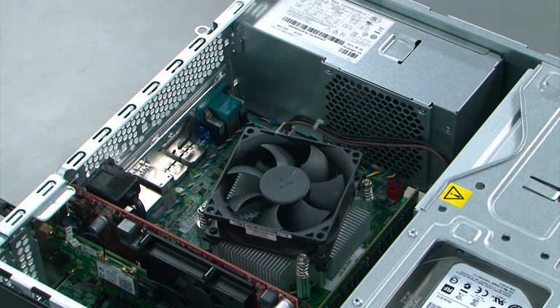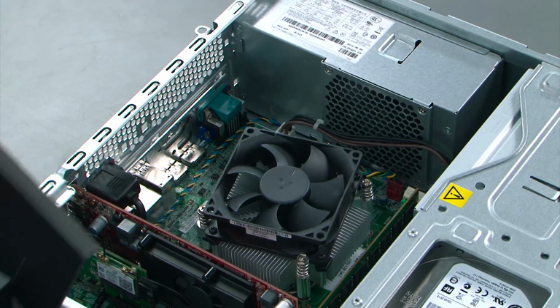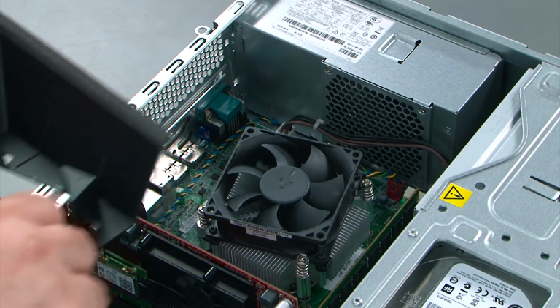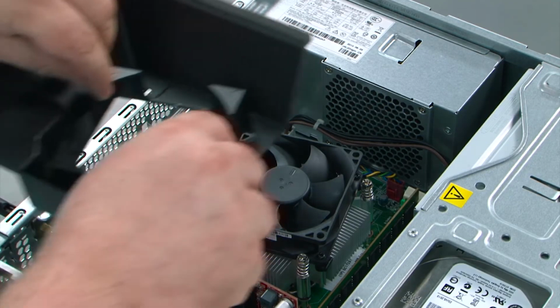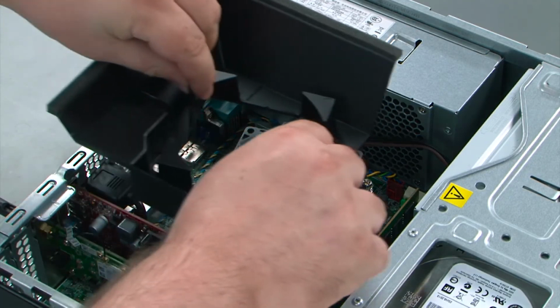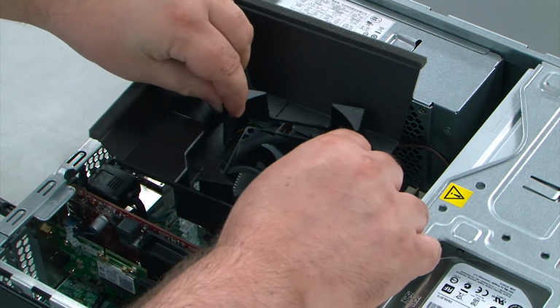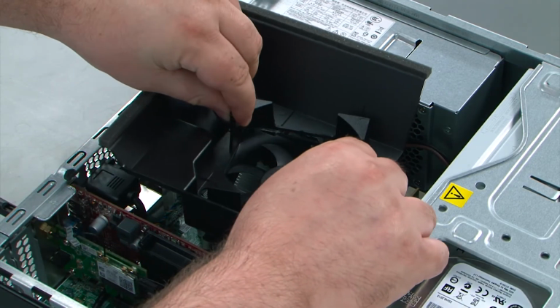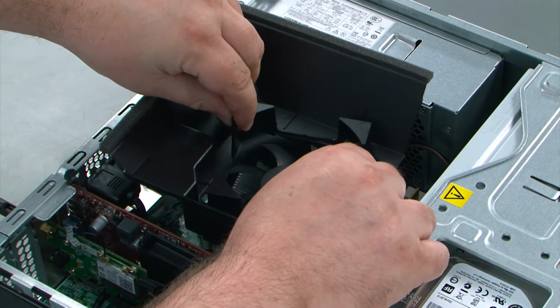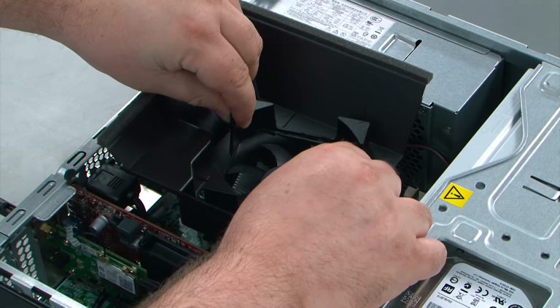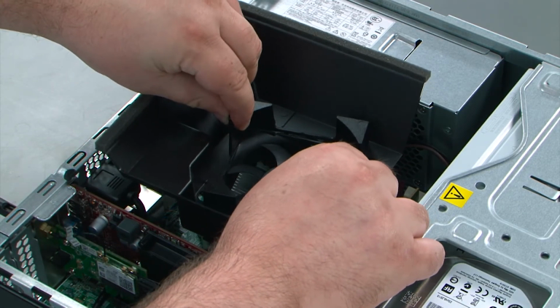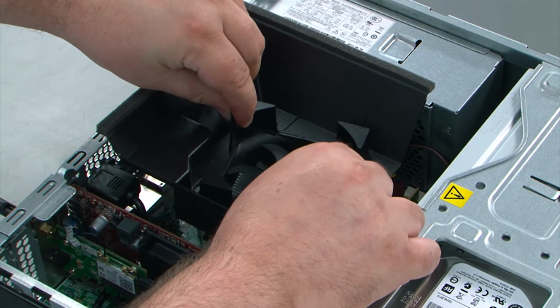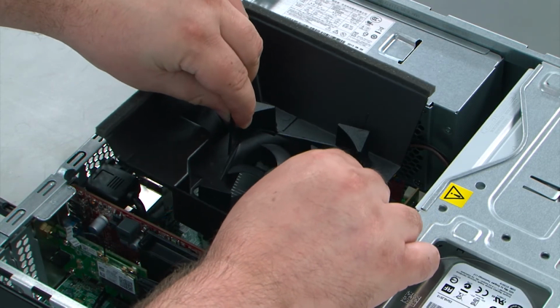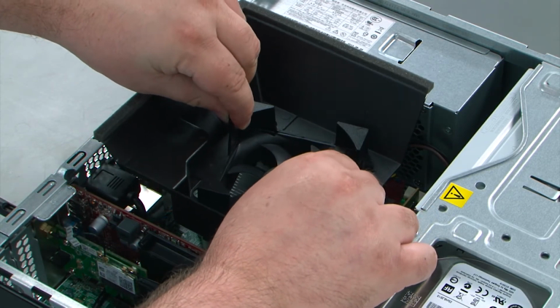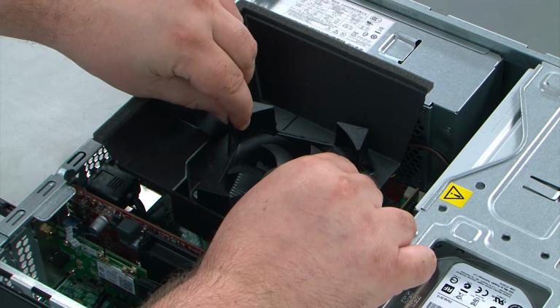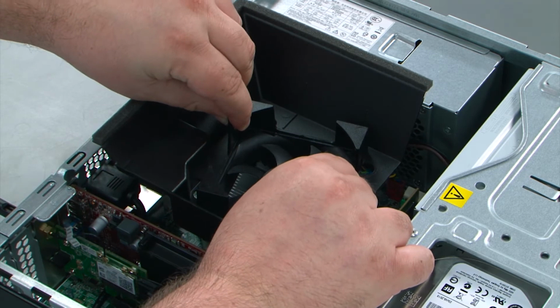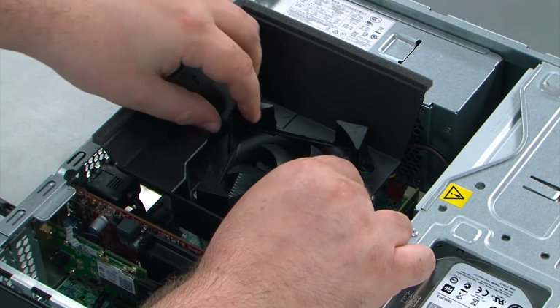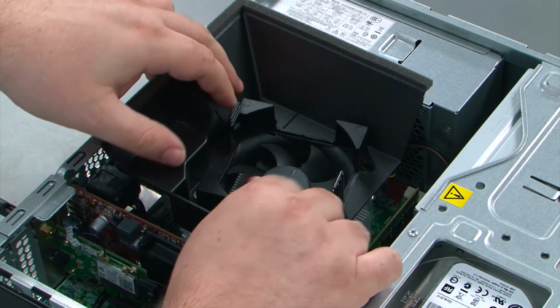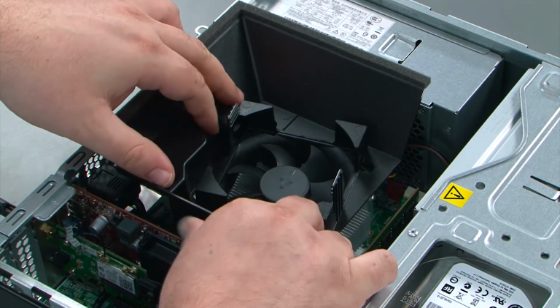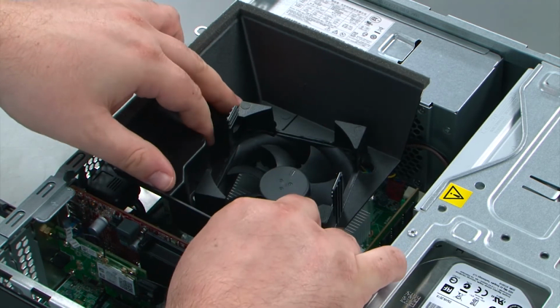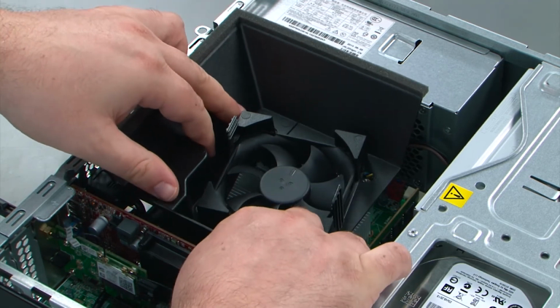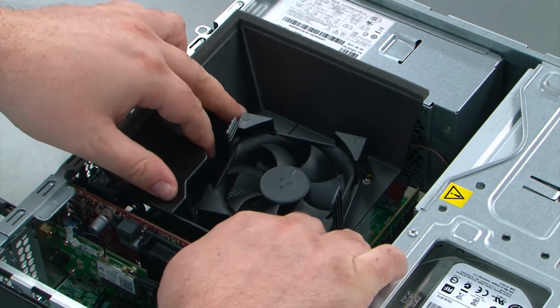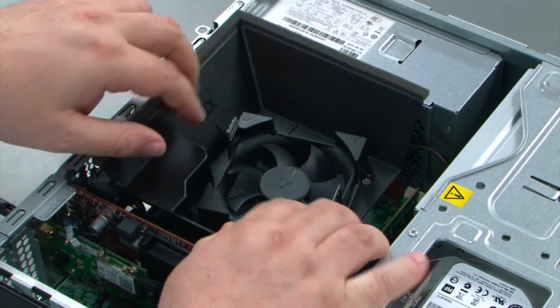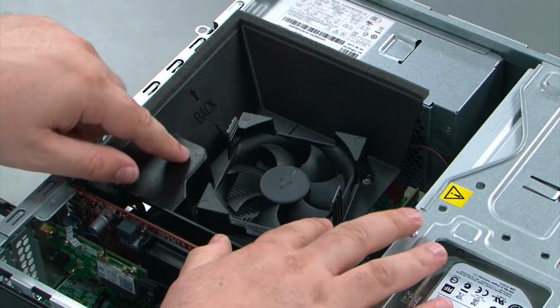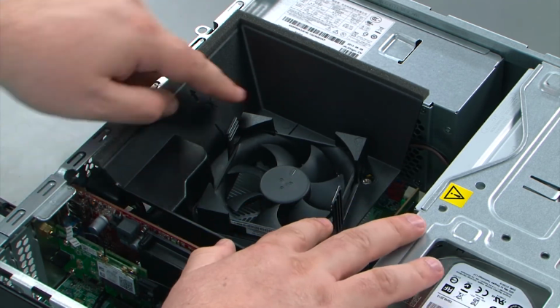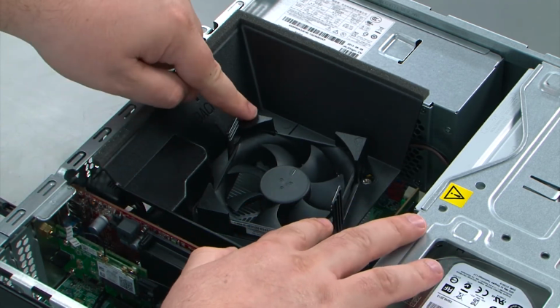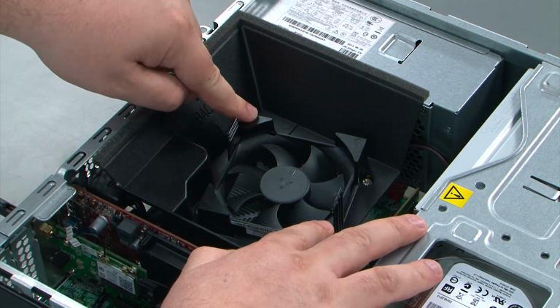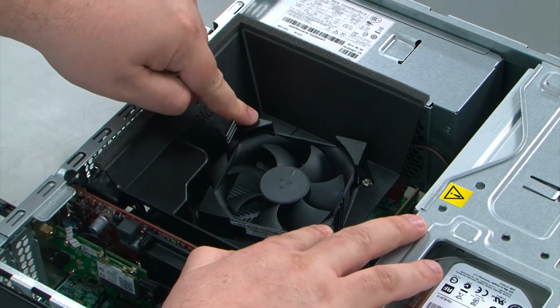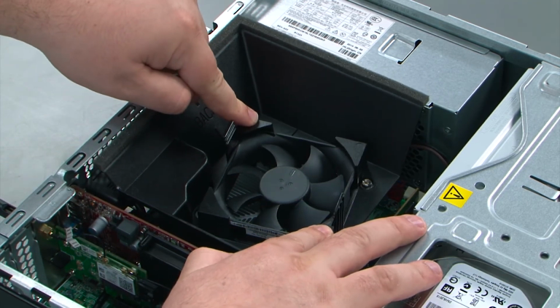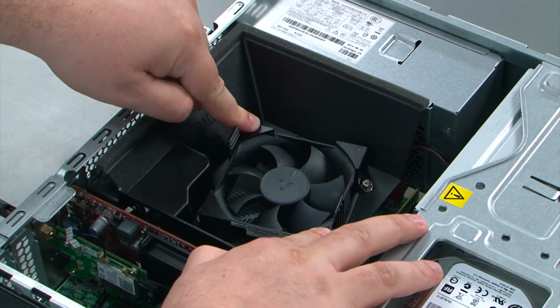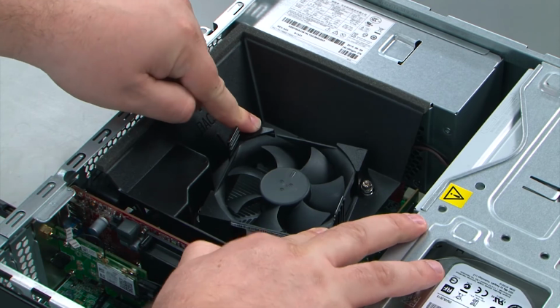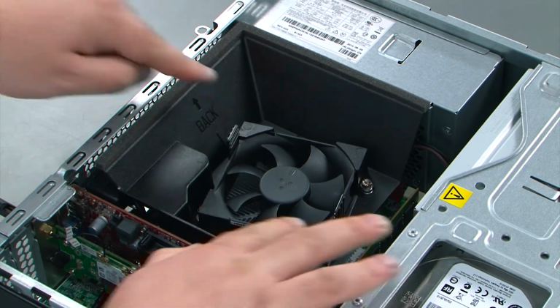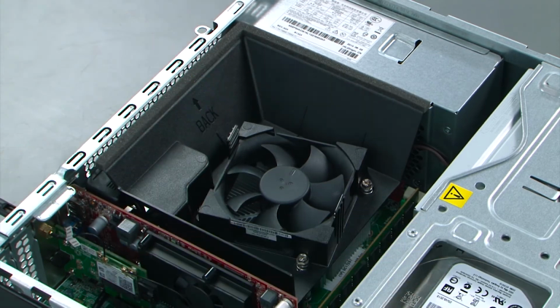To replace the fan duct, just align the duct with the fan and then press down on the duct until the two clips lock into place.